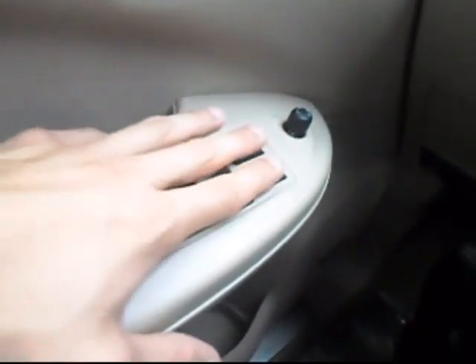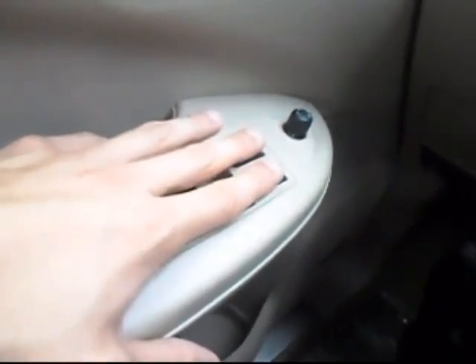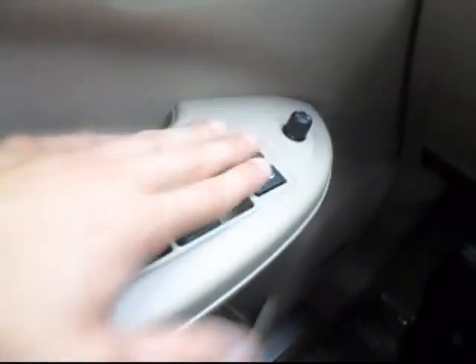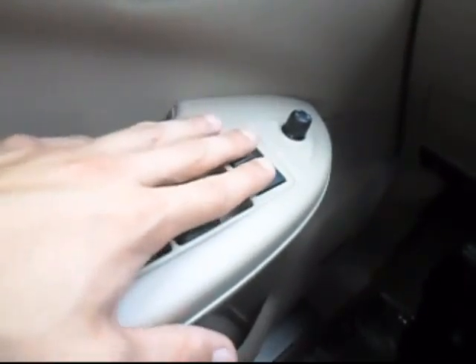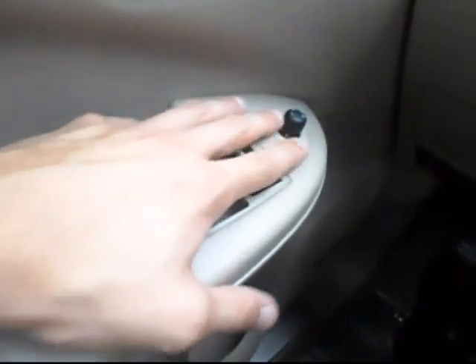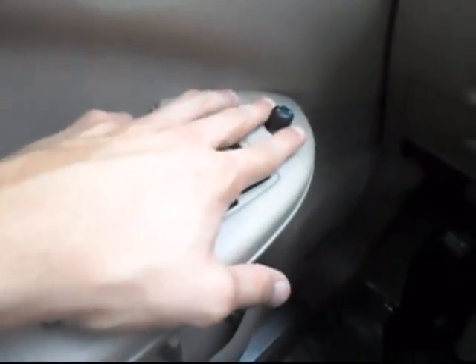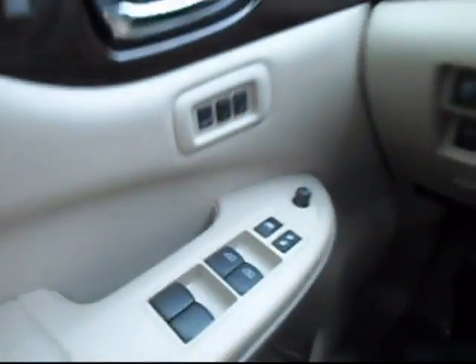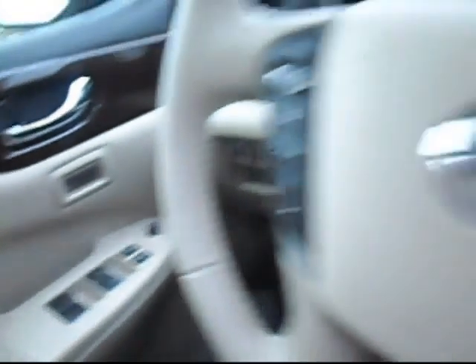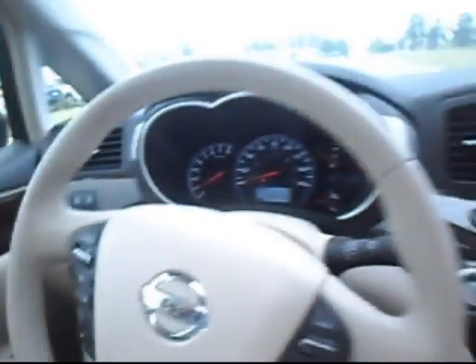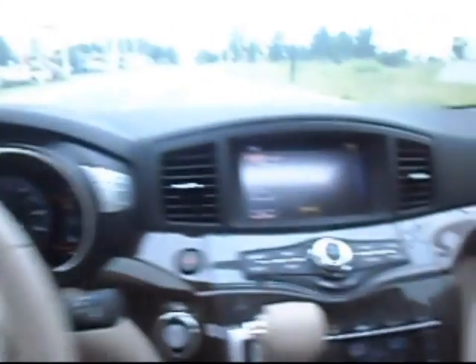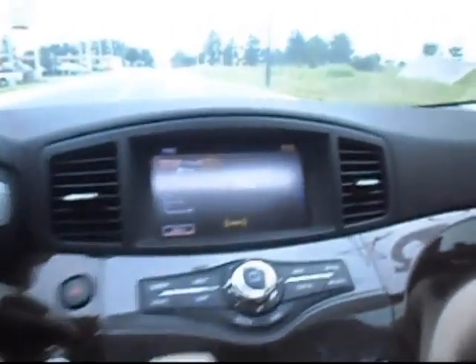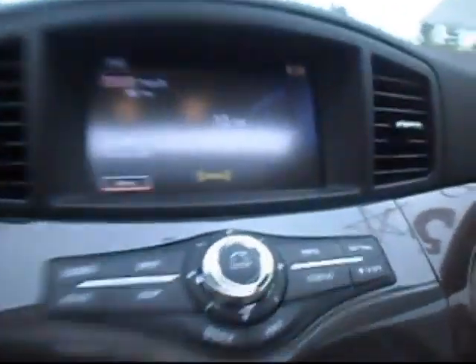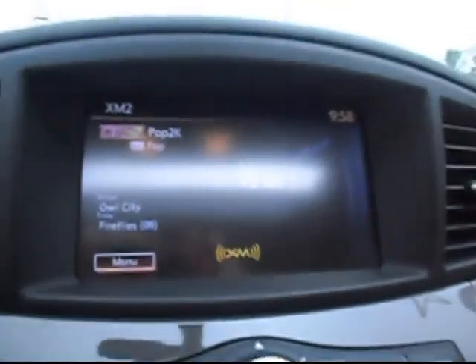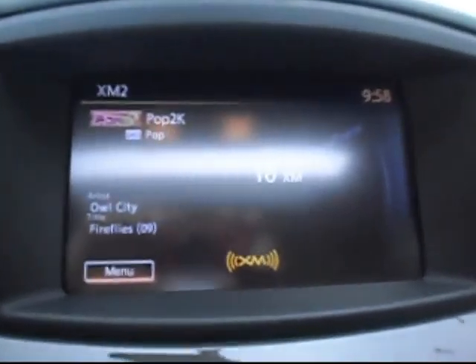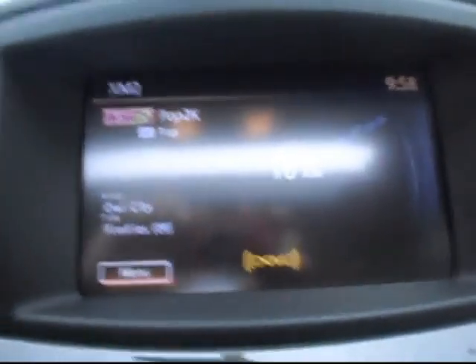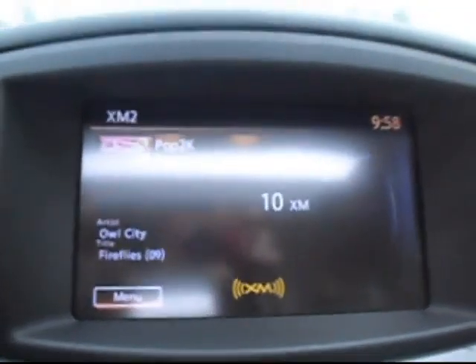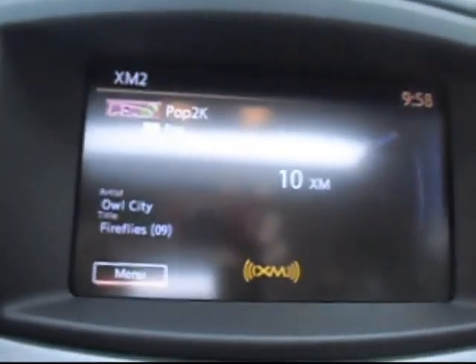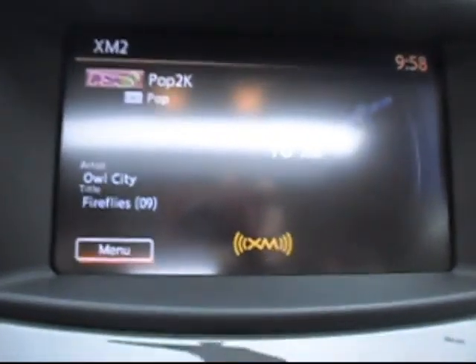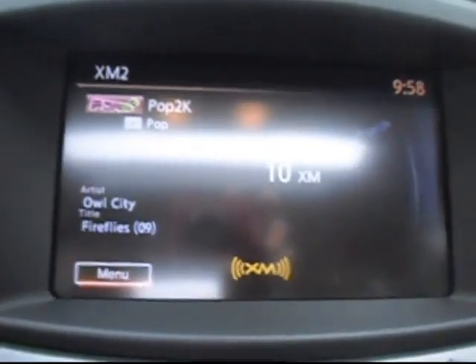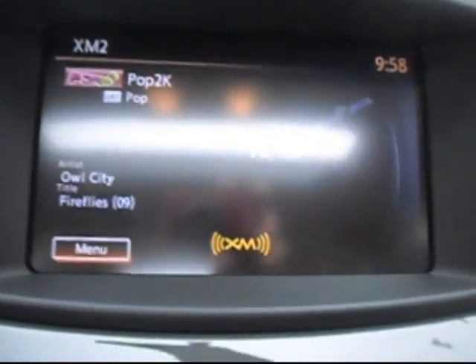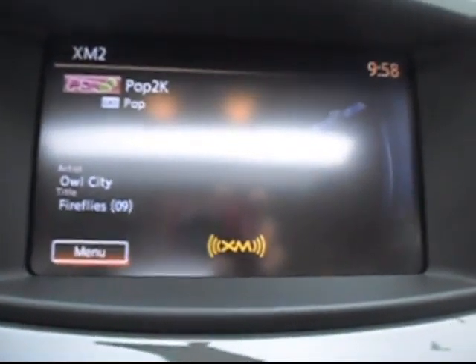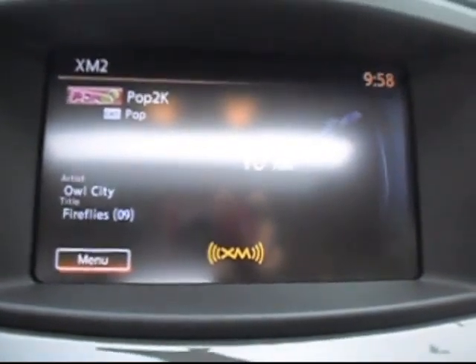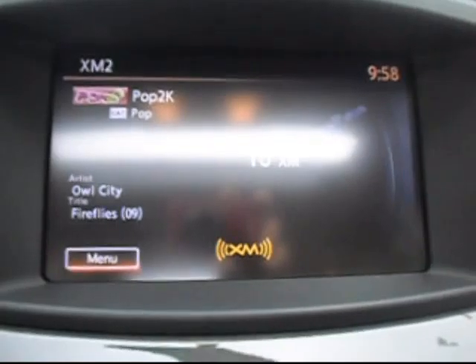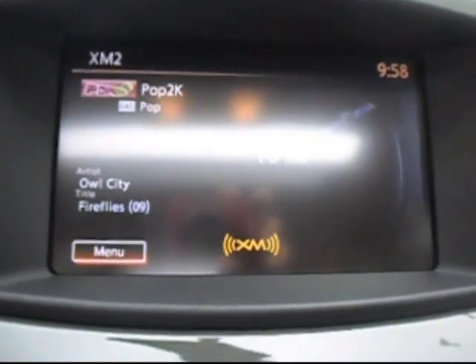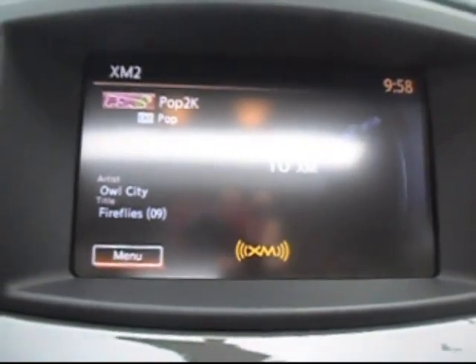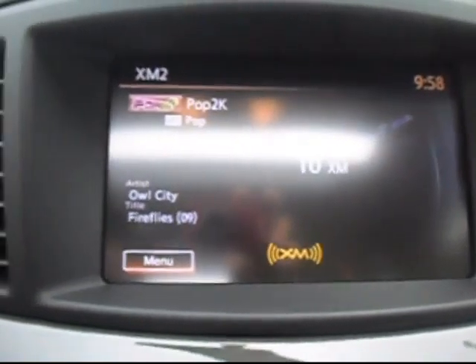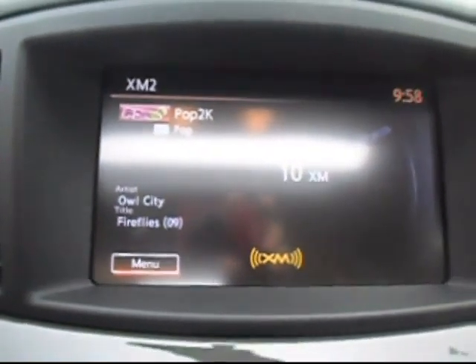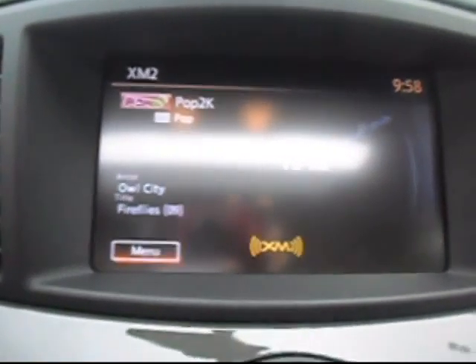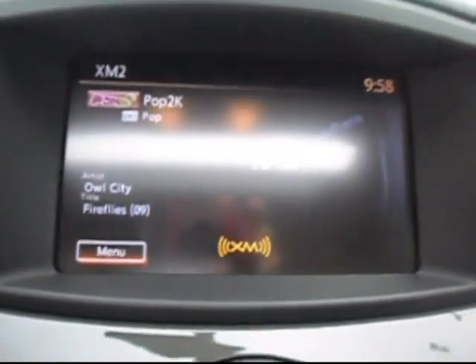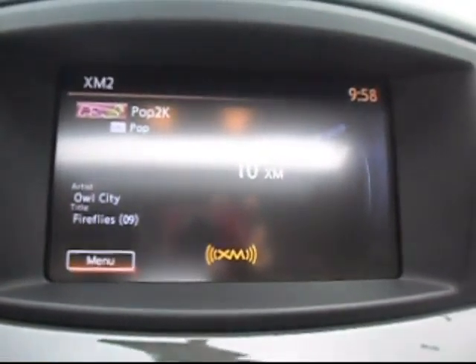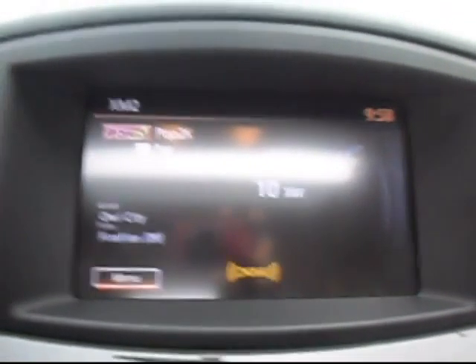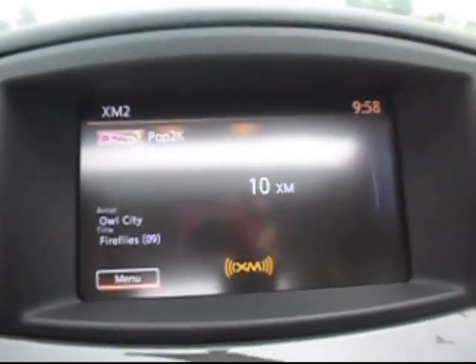Then you have your illuminator or dimmer for the gauge cluster and the interior lights. And here we have the presets for the power seats, power pedals, and the steering wheel for different drivers, power windows, power locks, and your power mirror.